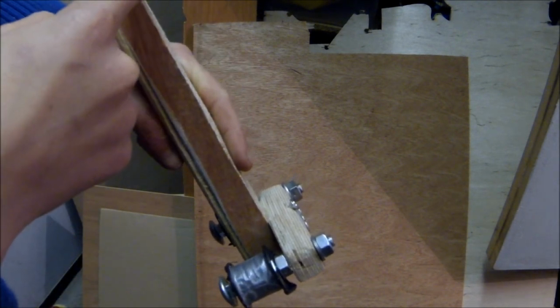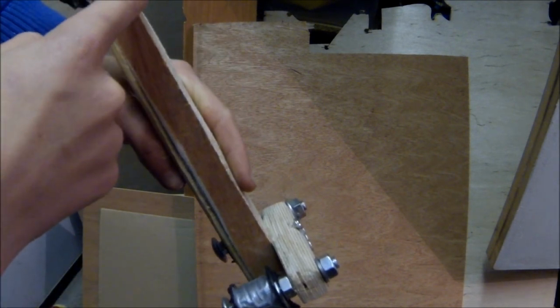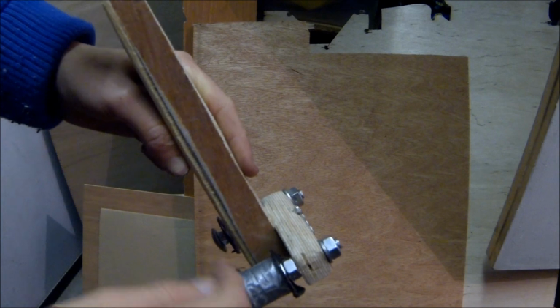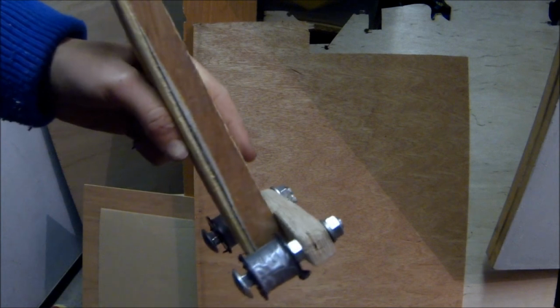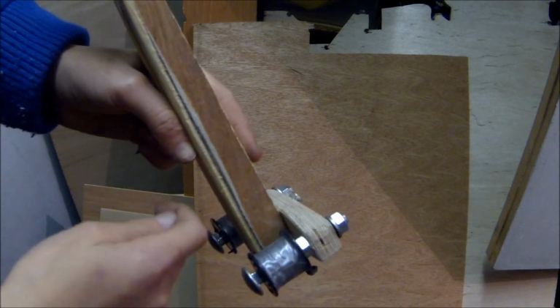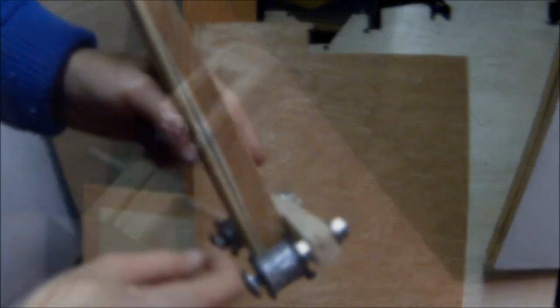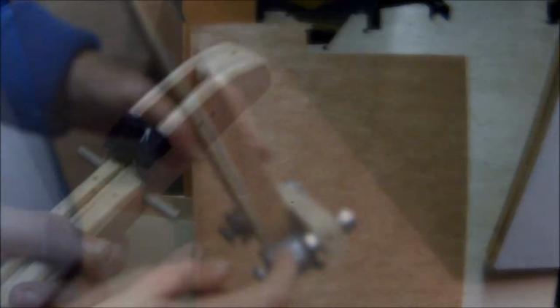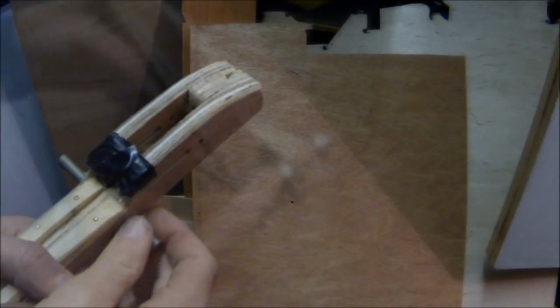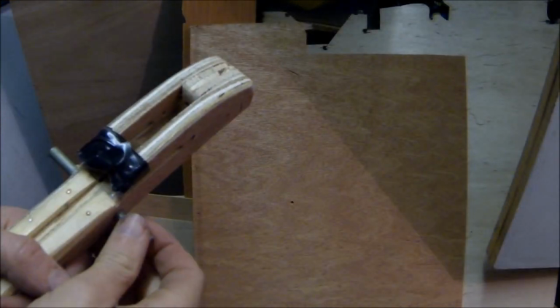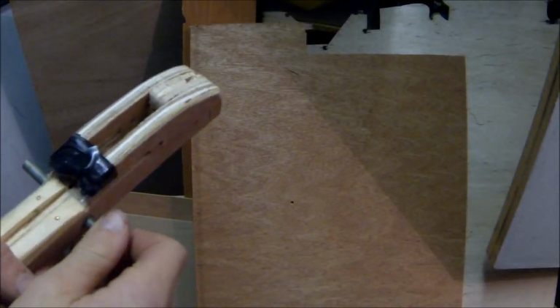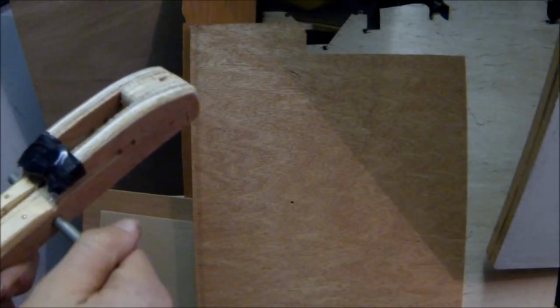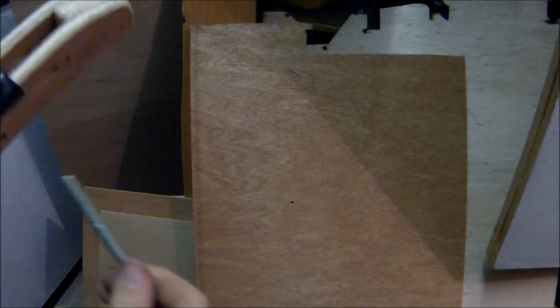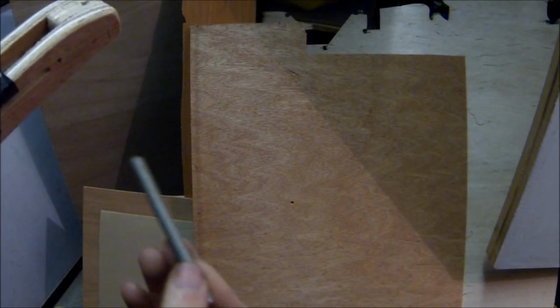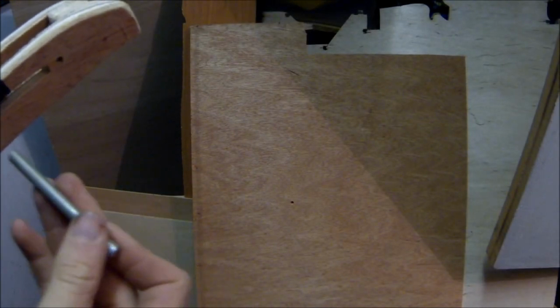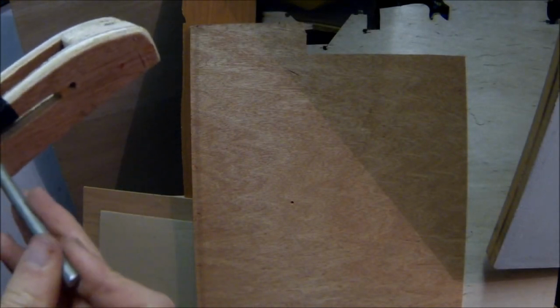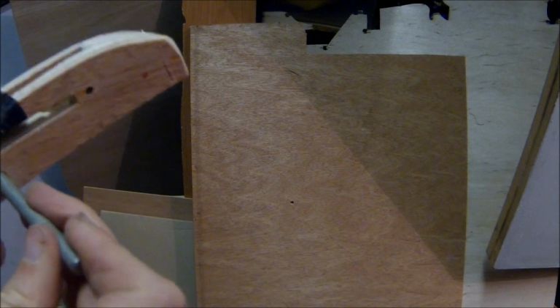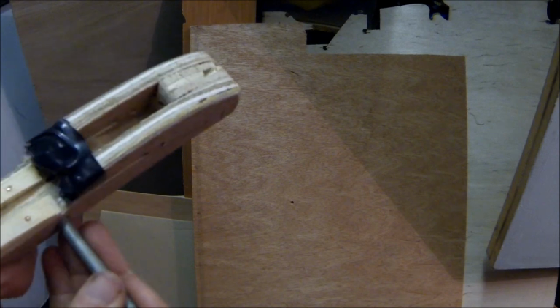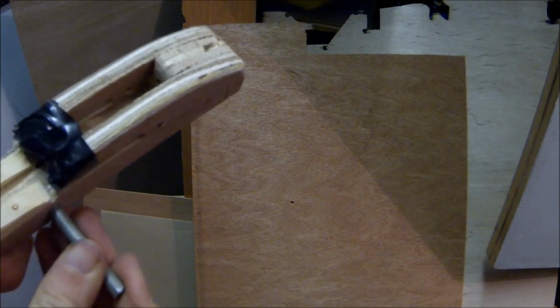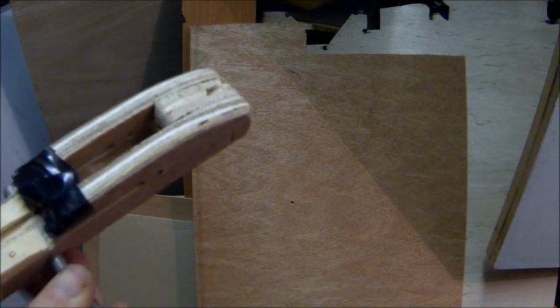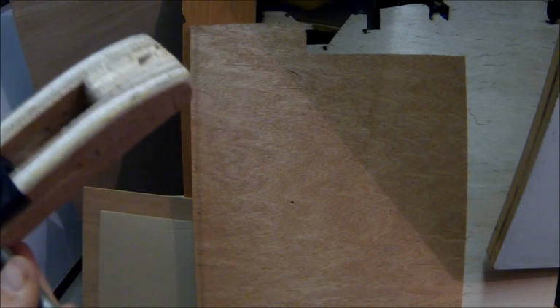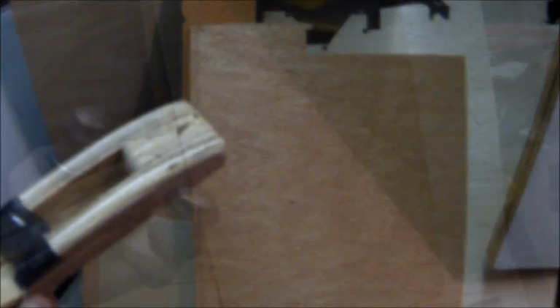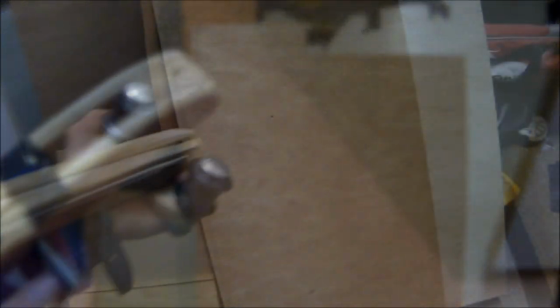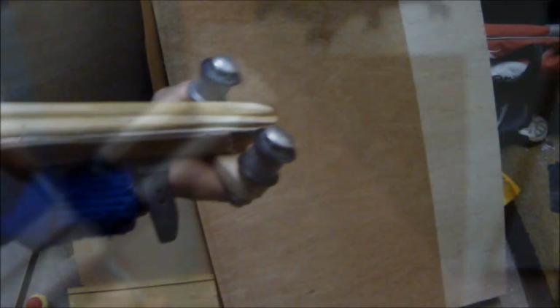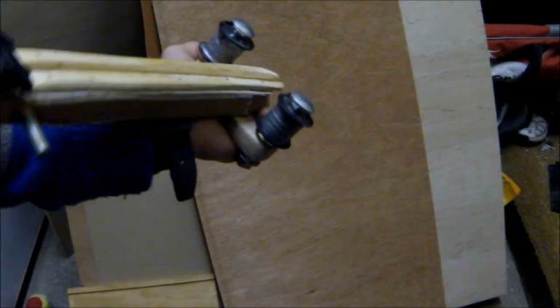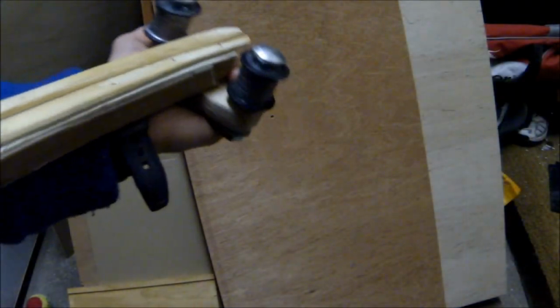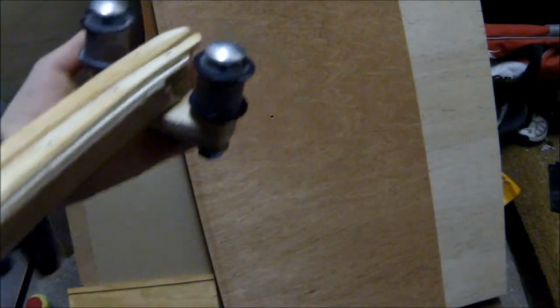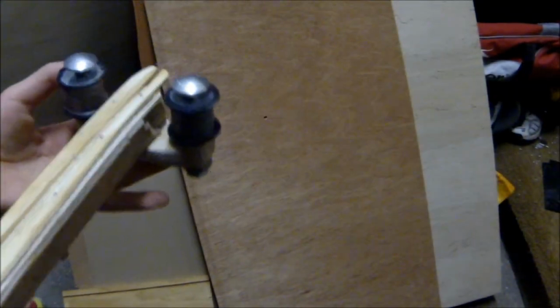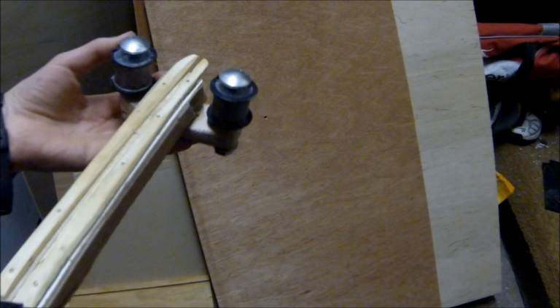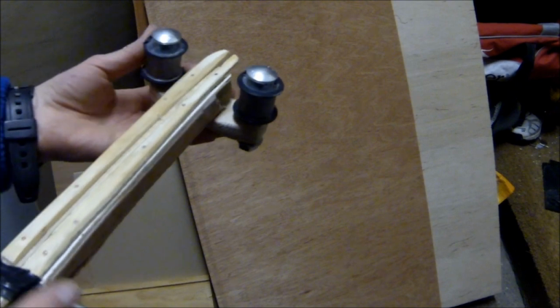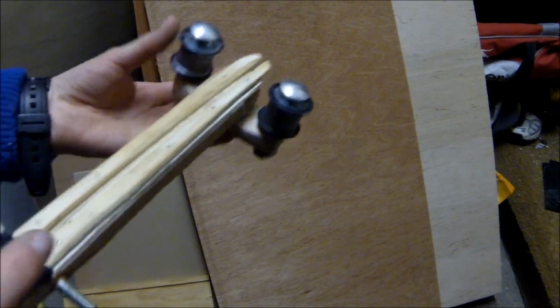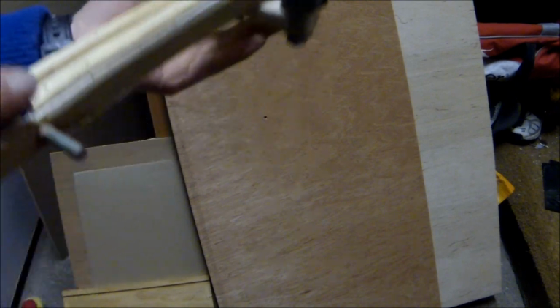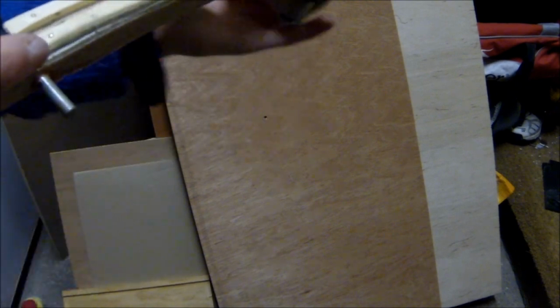Now it's time to make the part where the bands are going to attach. As you probably saw, the bands are going to attach to the back and then go around the rollers, so I need to drill a hole right at the very back of the slingshot crossbow and then put a thick nail through. I've super glued in the nail.